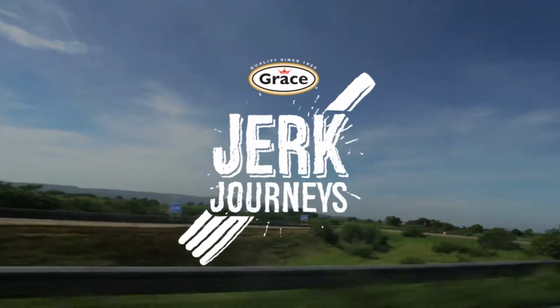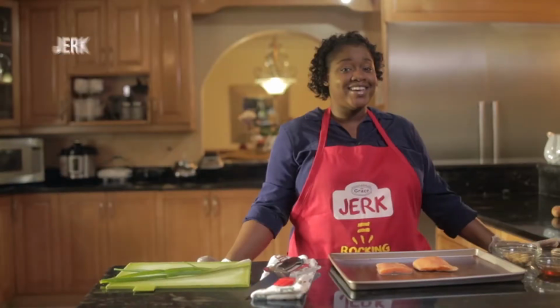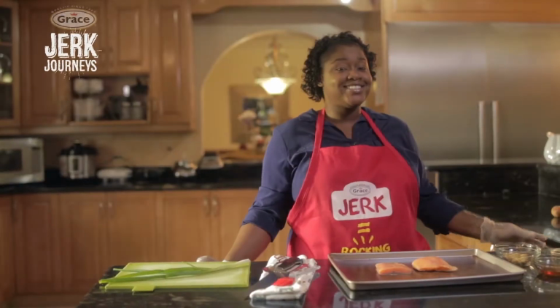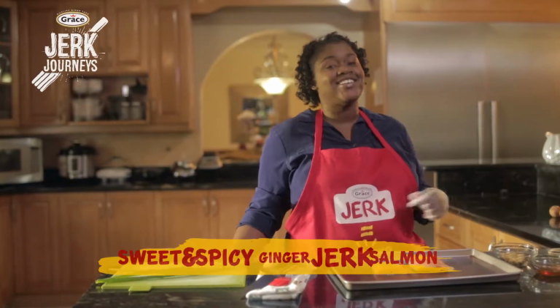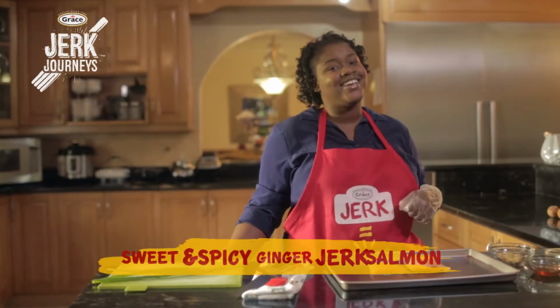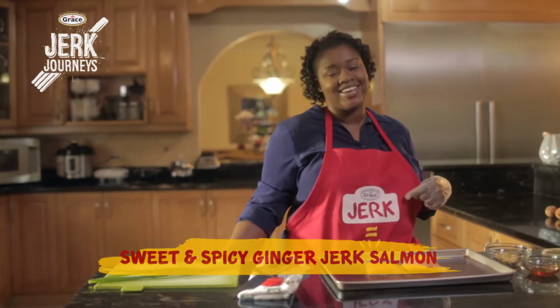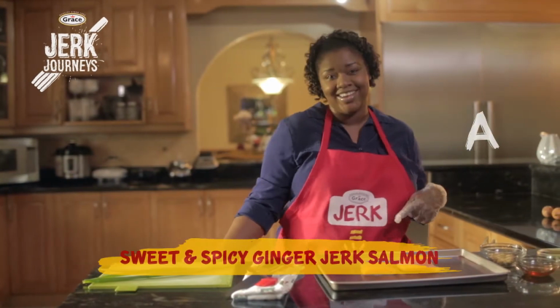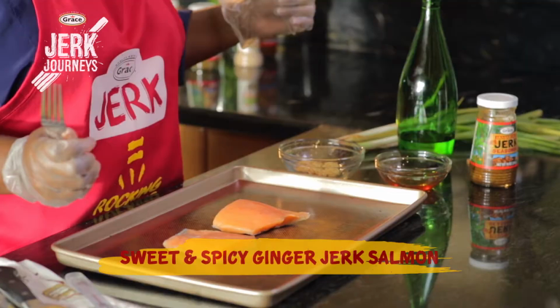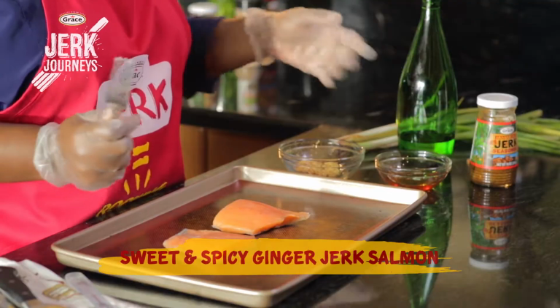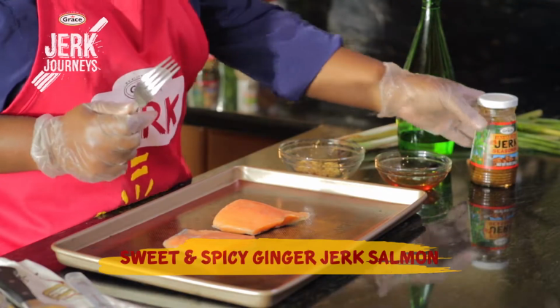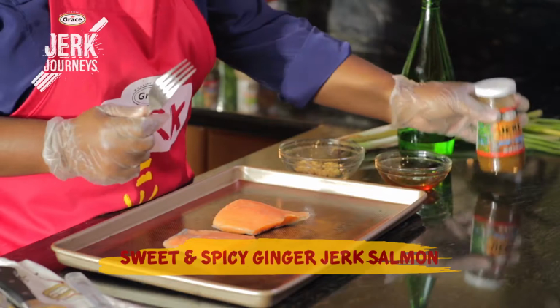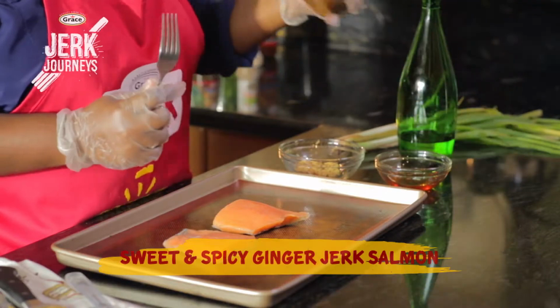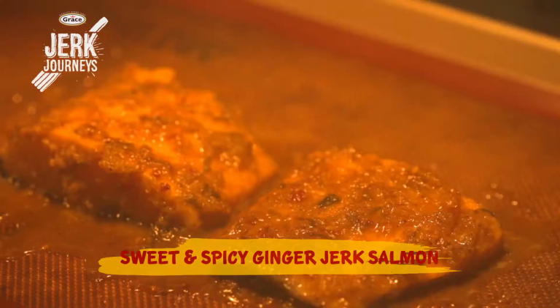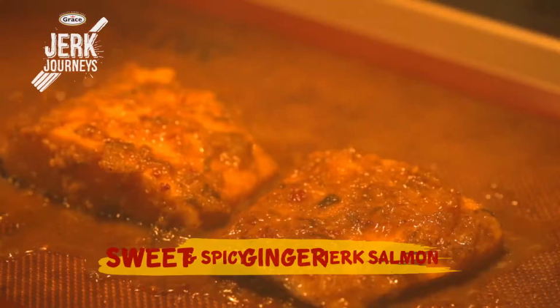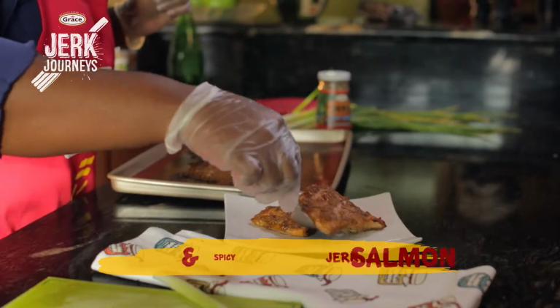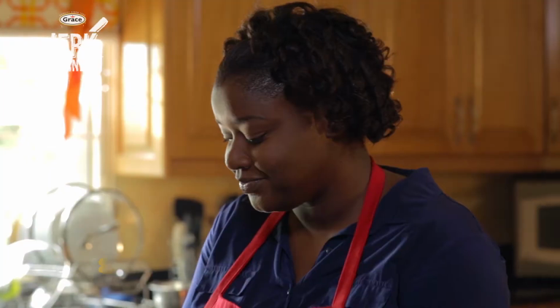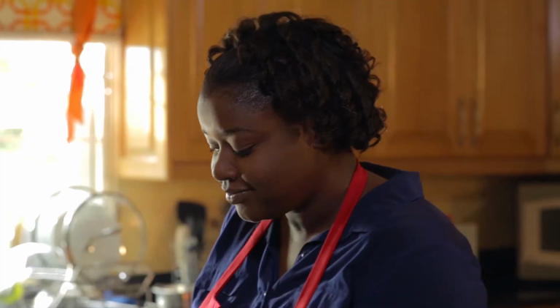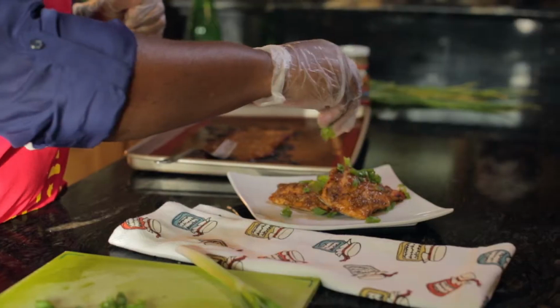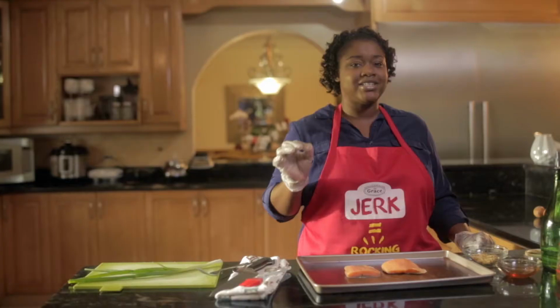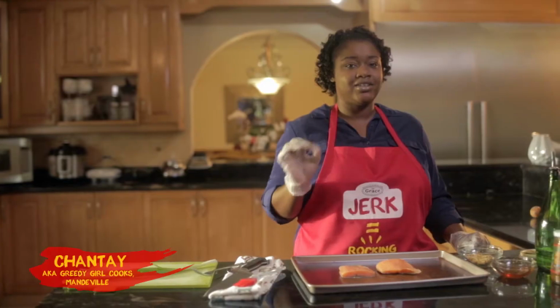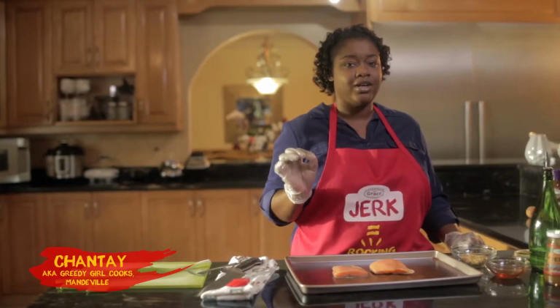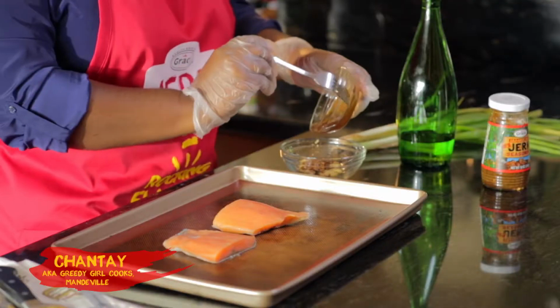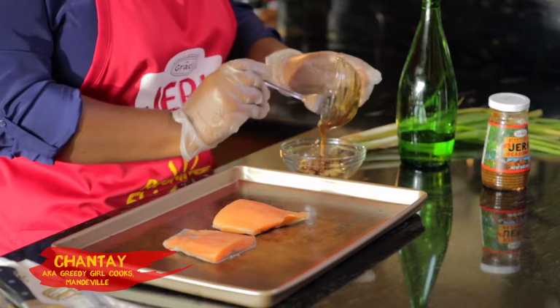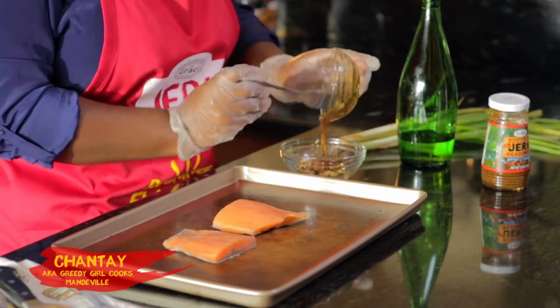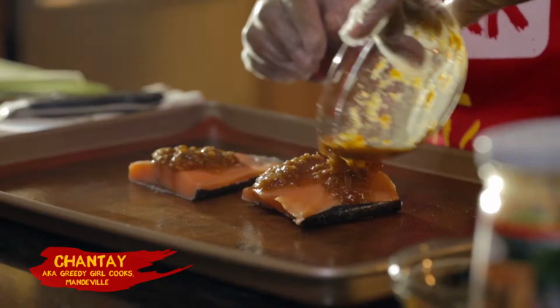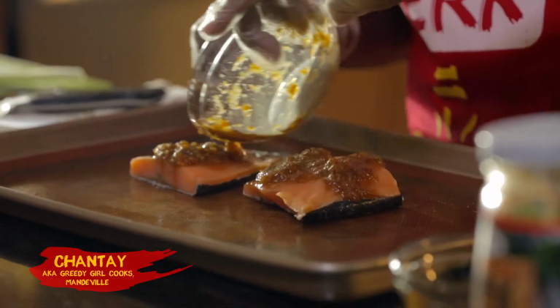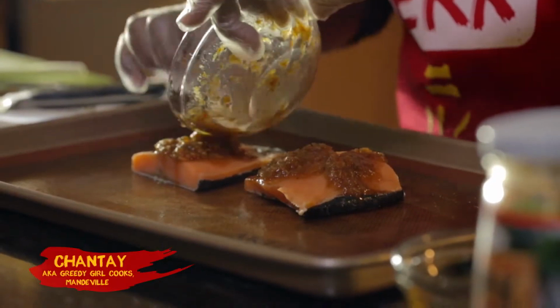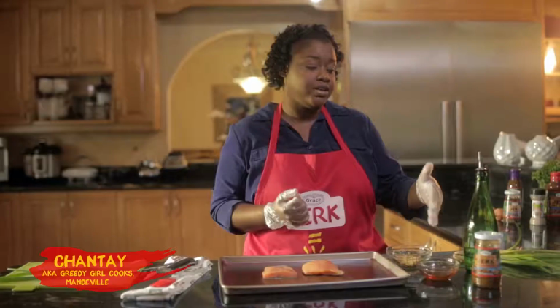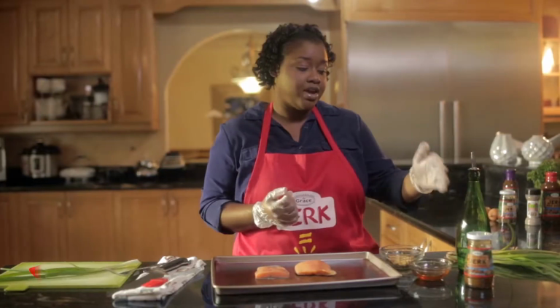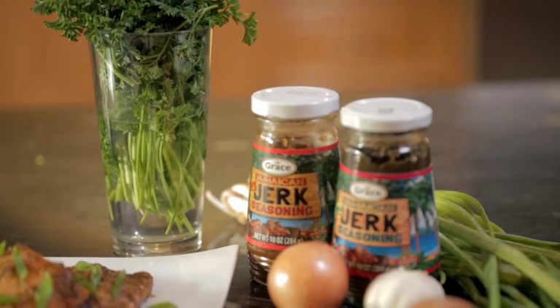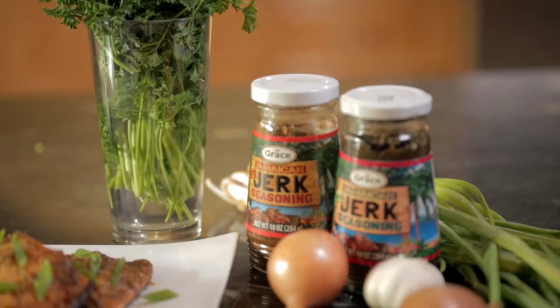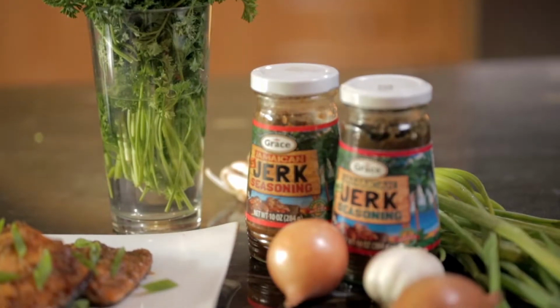Hey guys, Shantae here, aka GreedyGirlCooks, and I have a really quick and easy recipe for you guys. It's literally five ingredients — ginger, honey, and your Grace jerk seasoning.